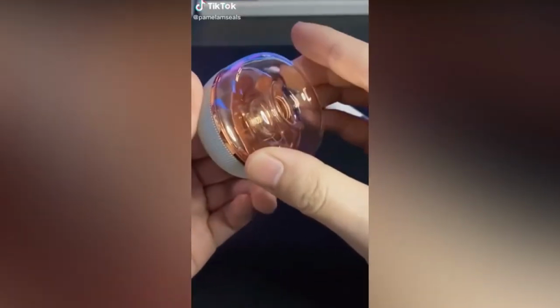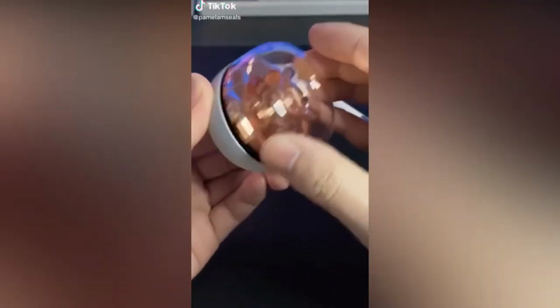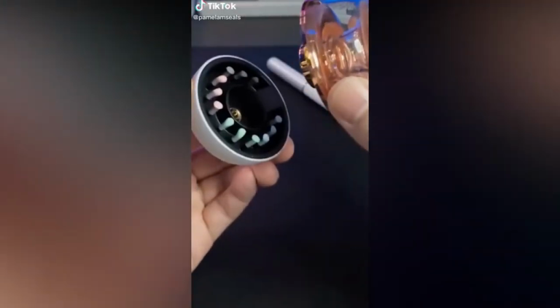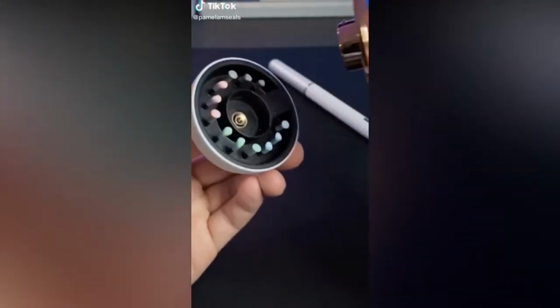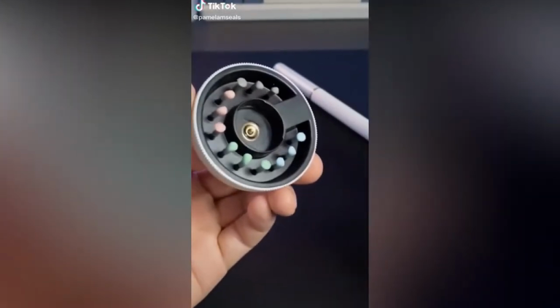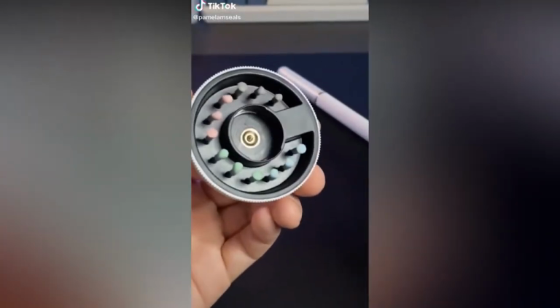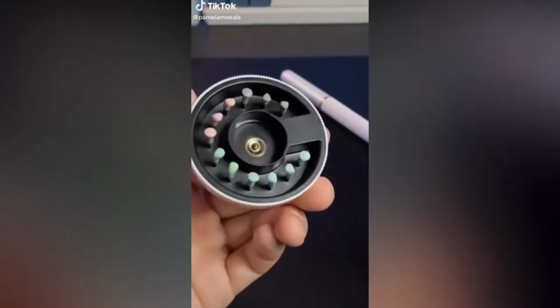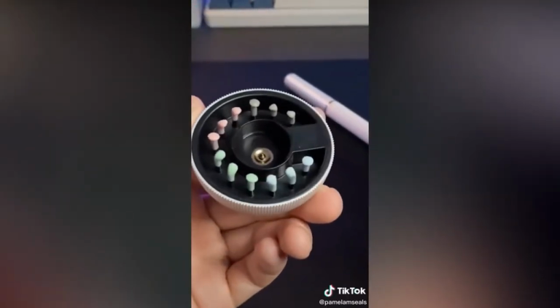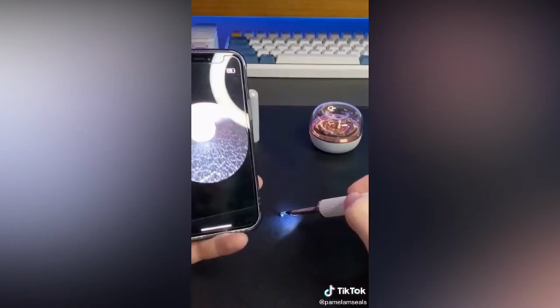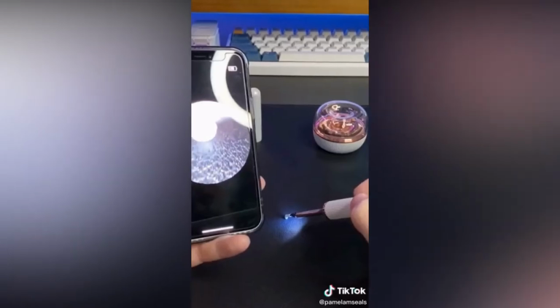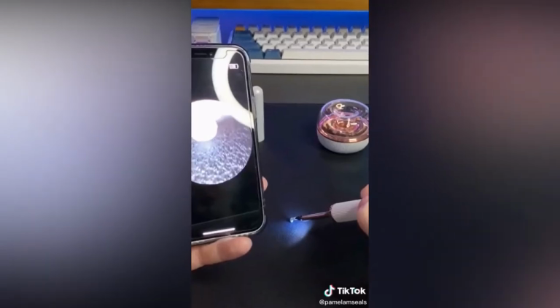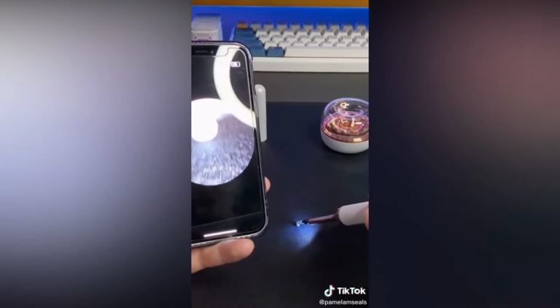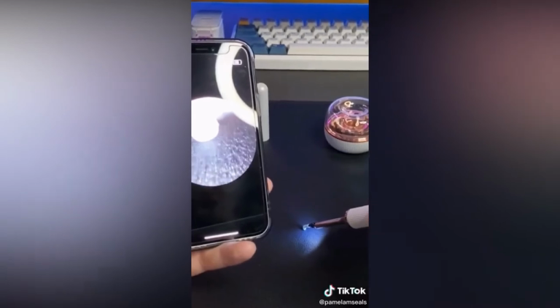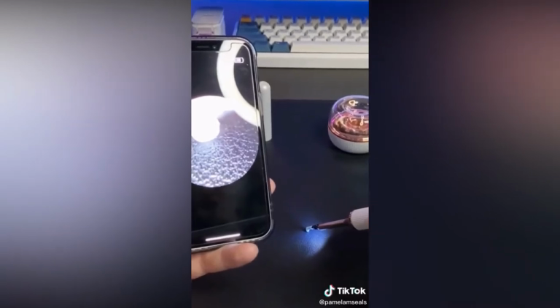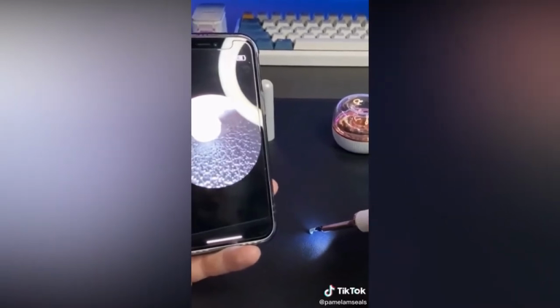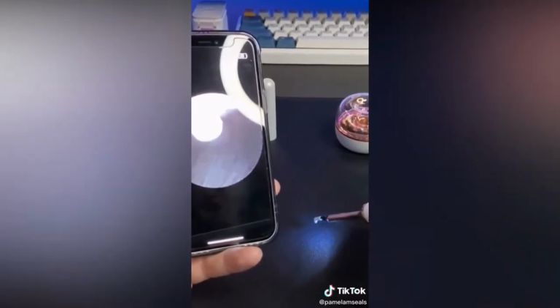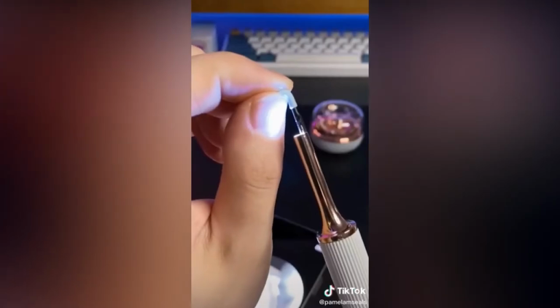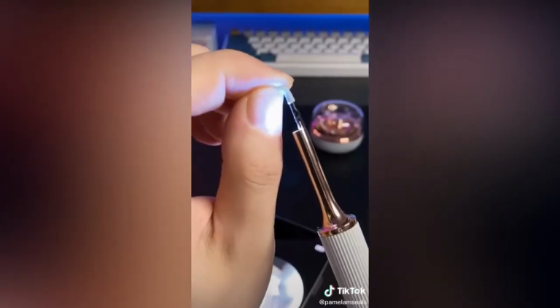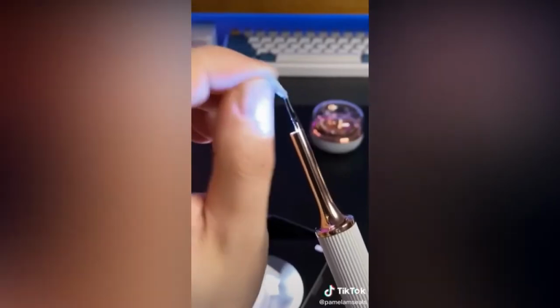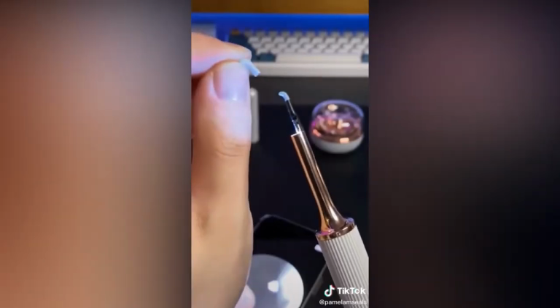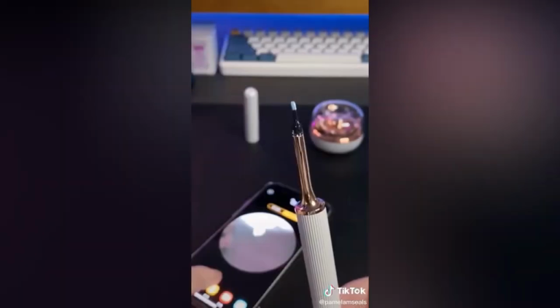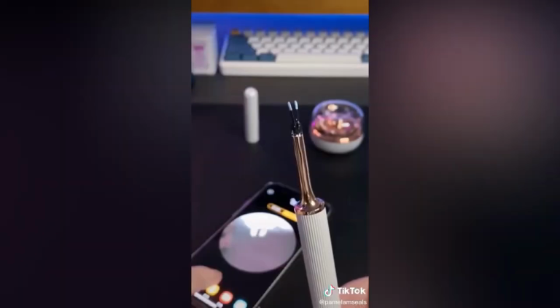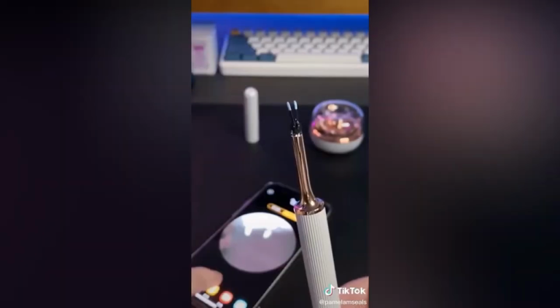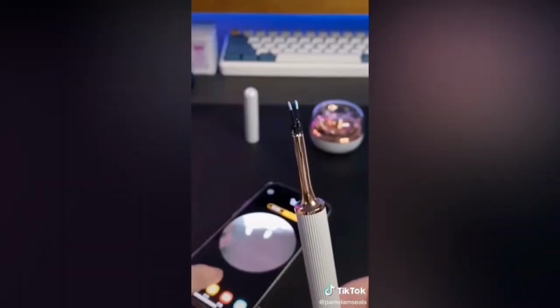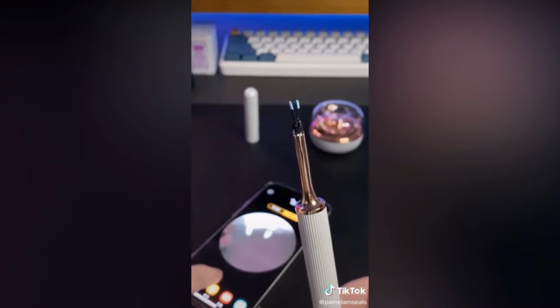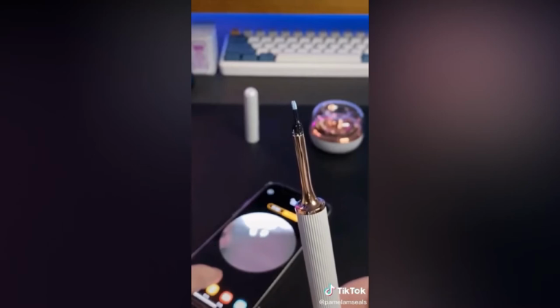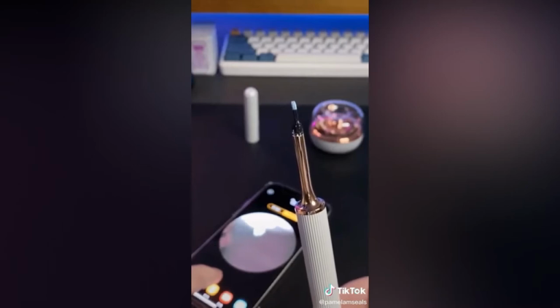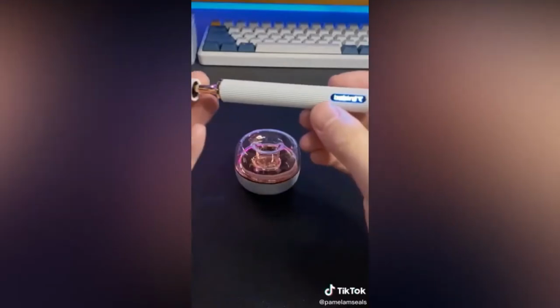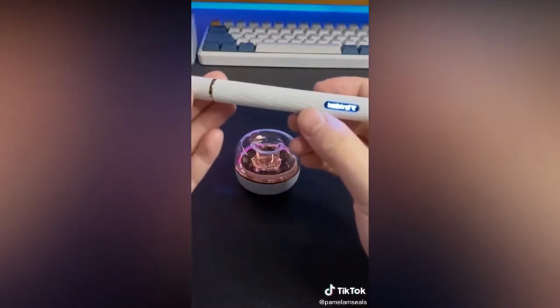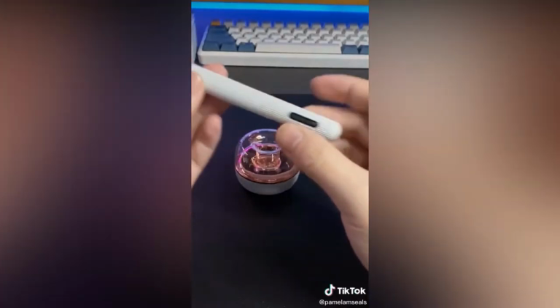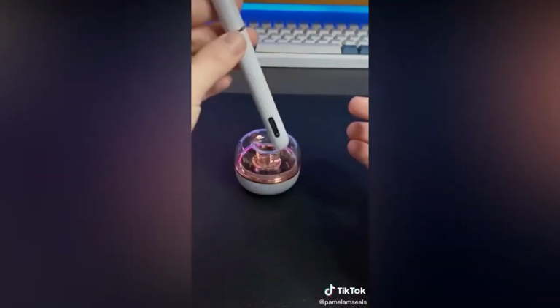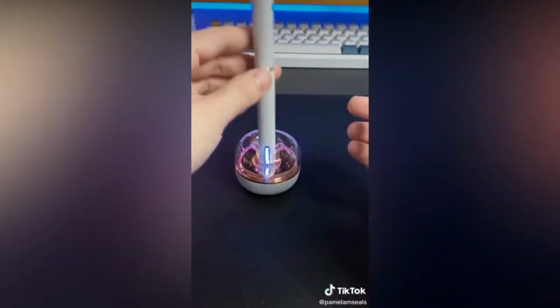This is an Axel Glade ear cleaner. It's equipped with a micro camera which you connect to an app to see exactly what you're doing. It allows you to very thoroughly clean the earwax out of your ears and it comes with four different types of ear picks.